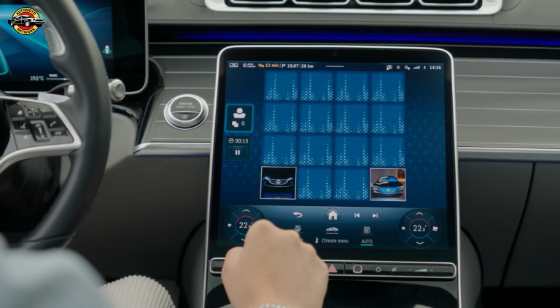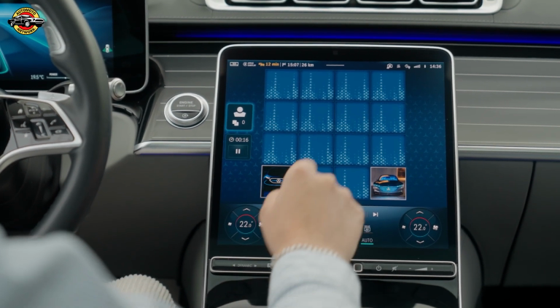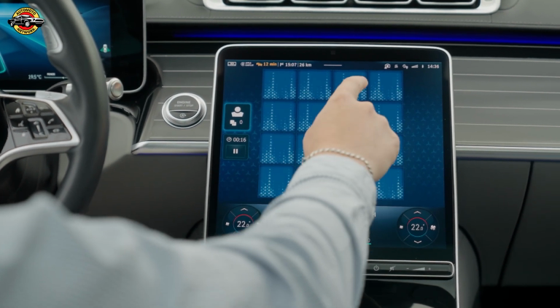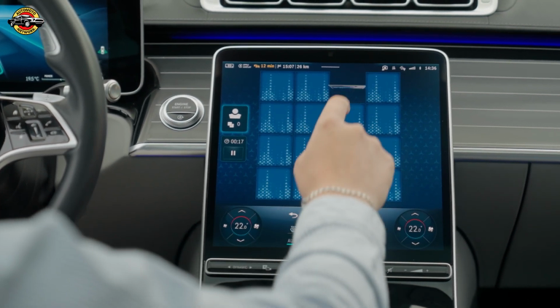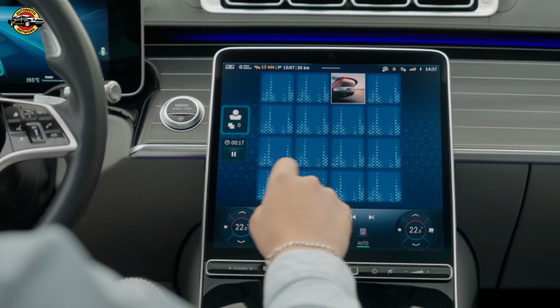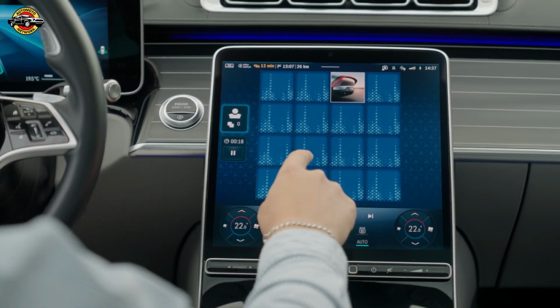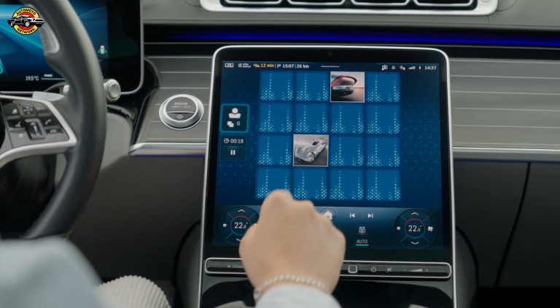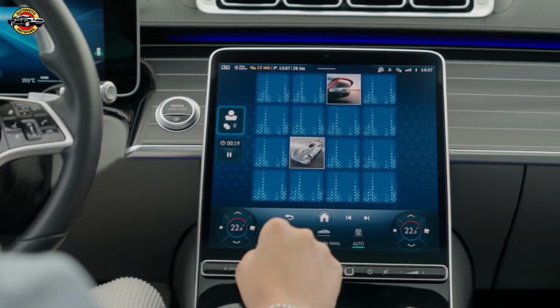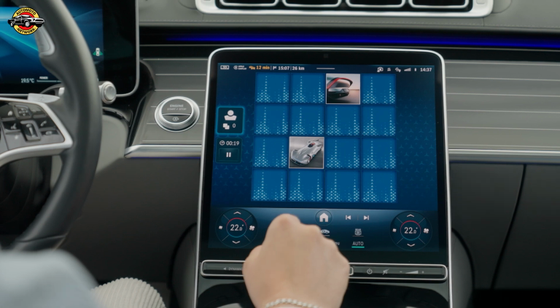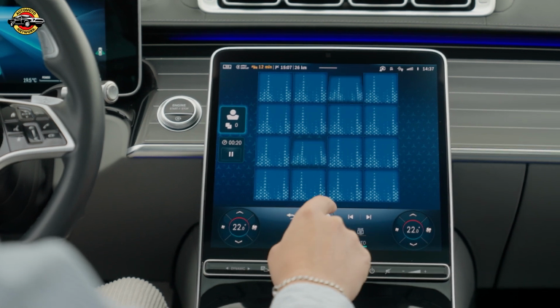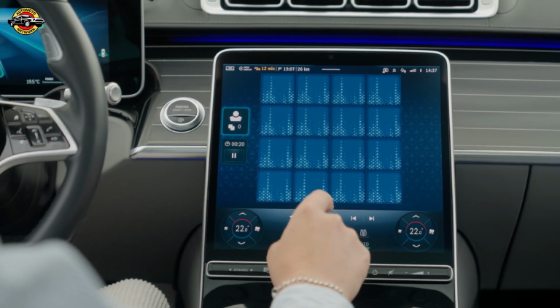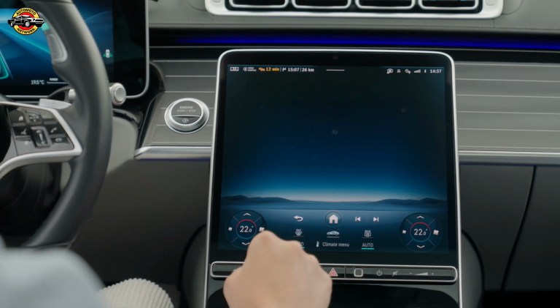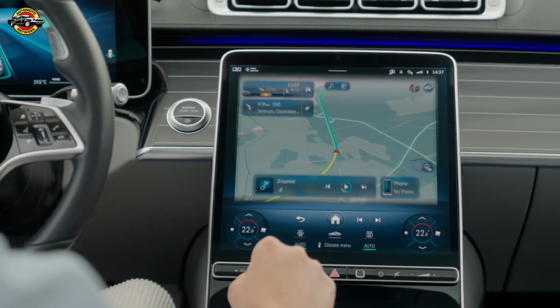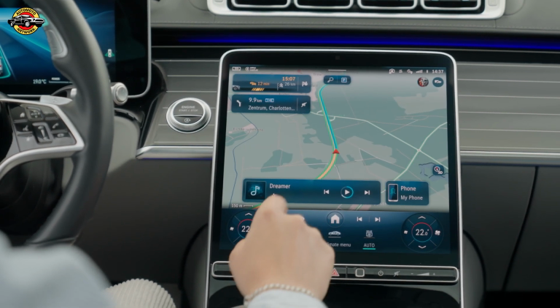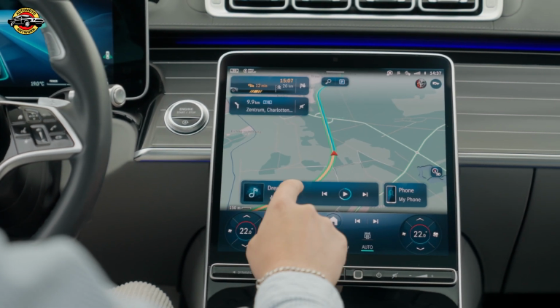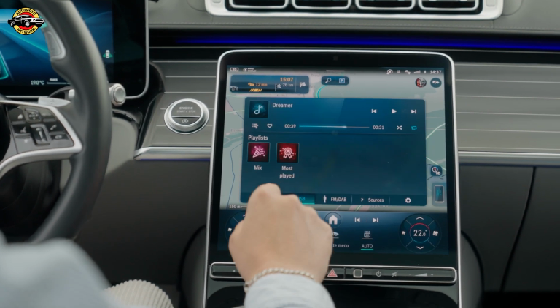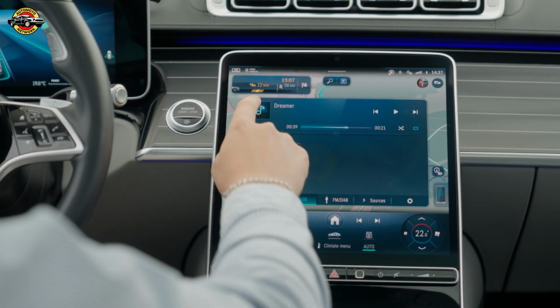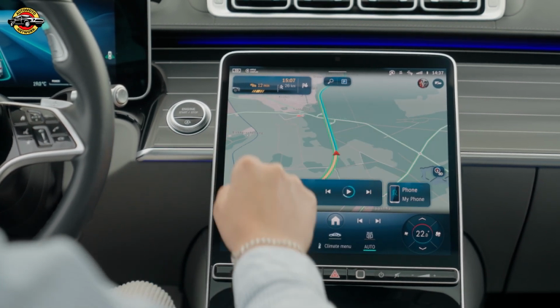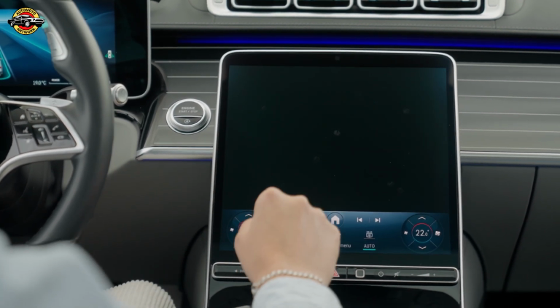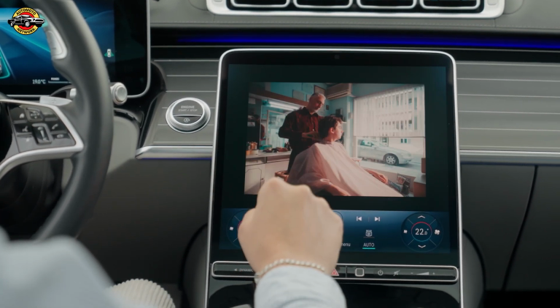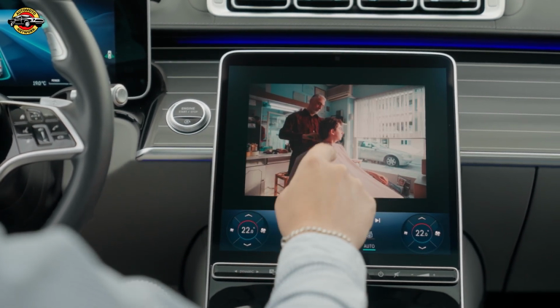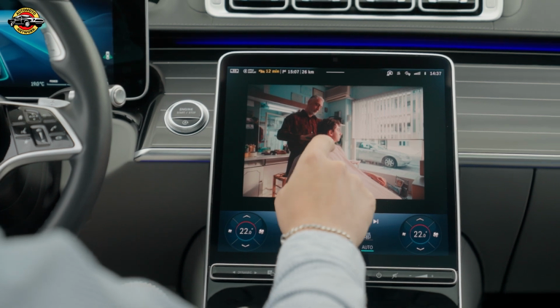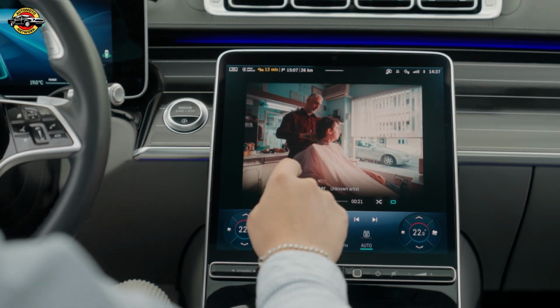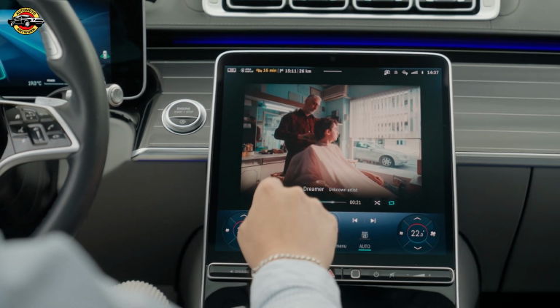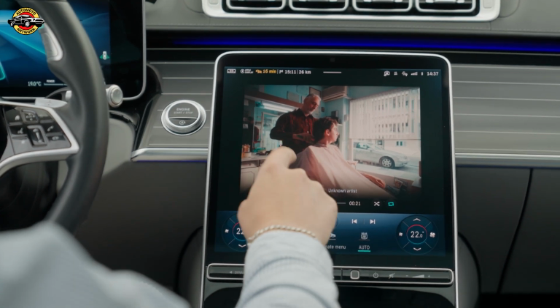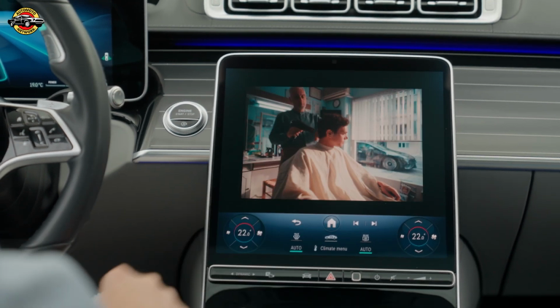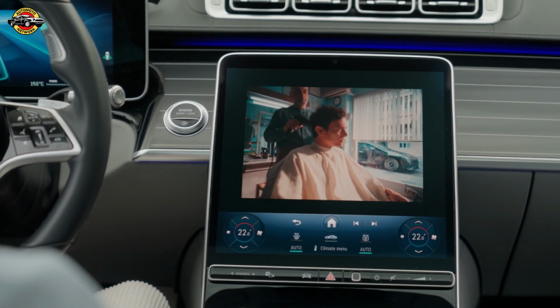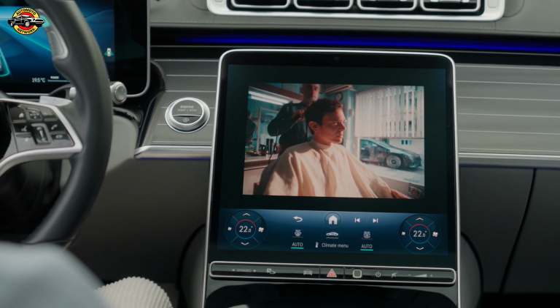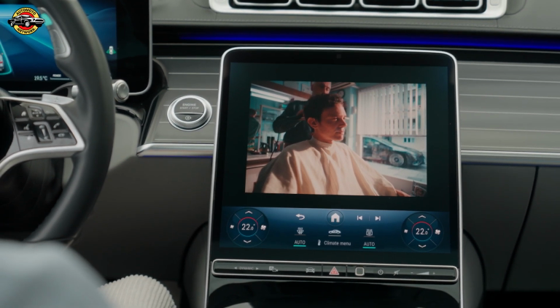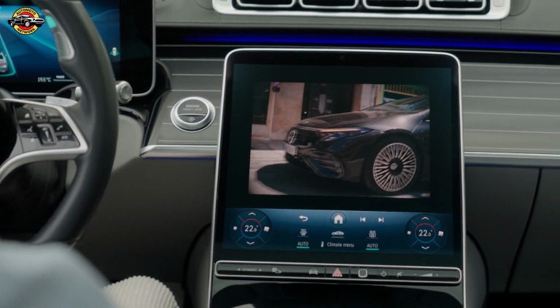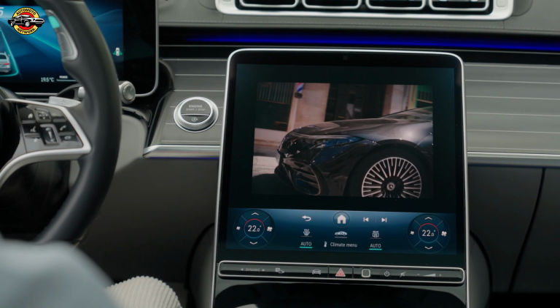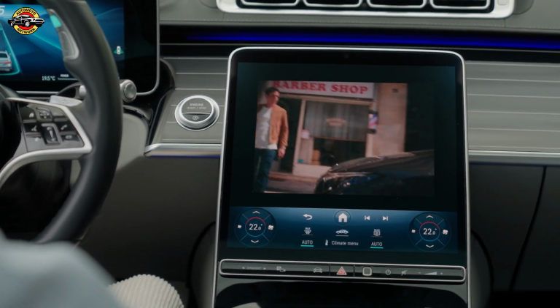For those wondering about safety, Mercedes has thought of everything. The redundant system architecture means key systems like steering, braking, and even electrical components have backups. So if one part fails, another is ready to take over instantly.